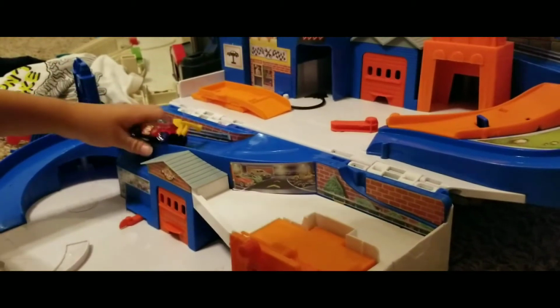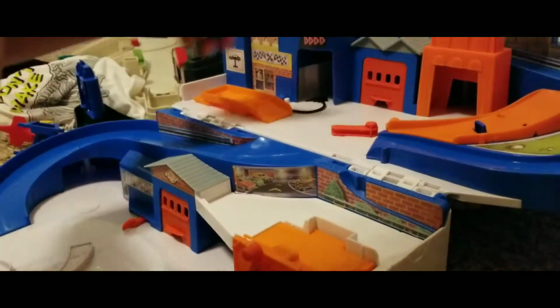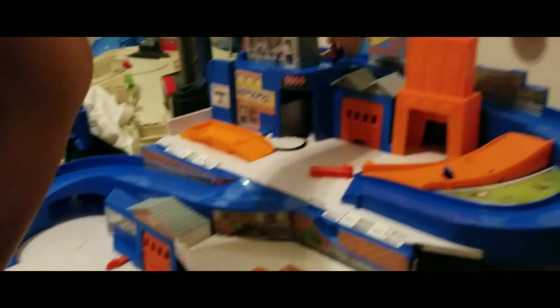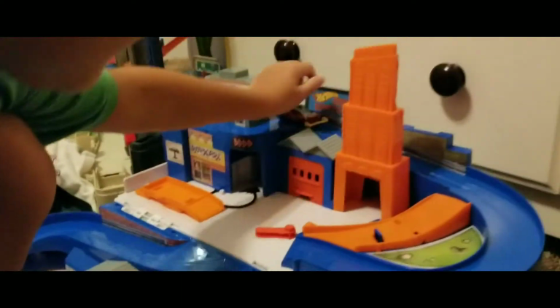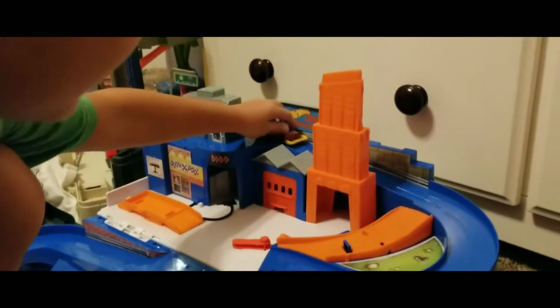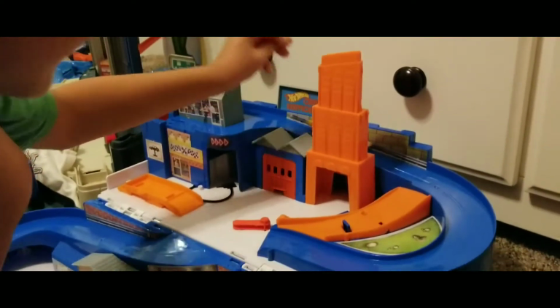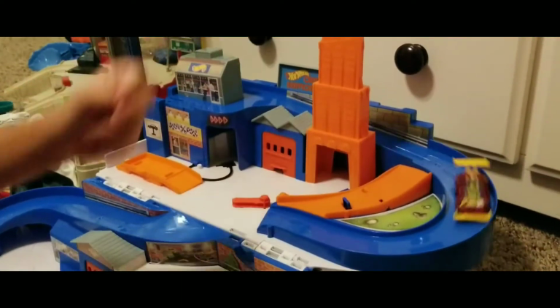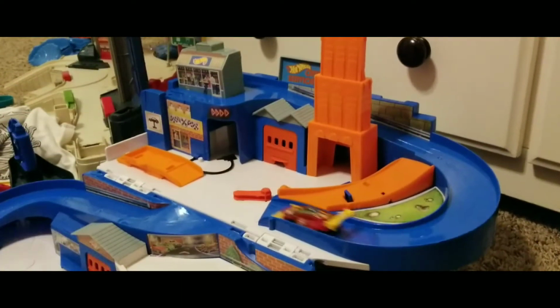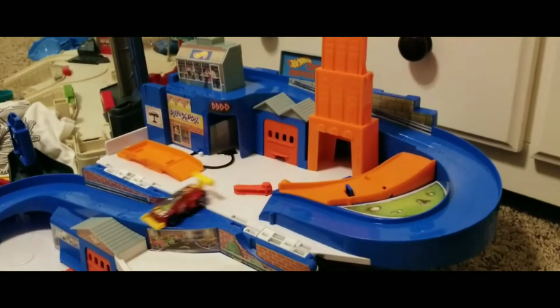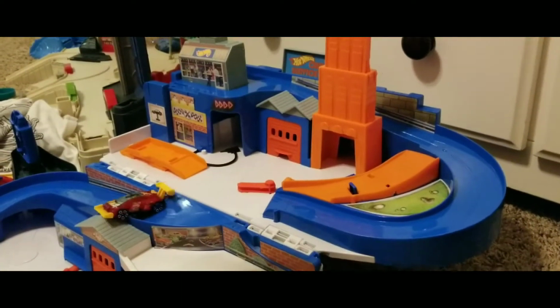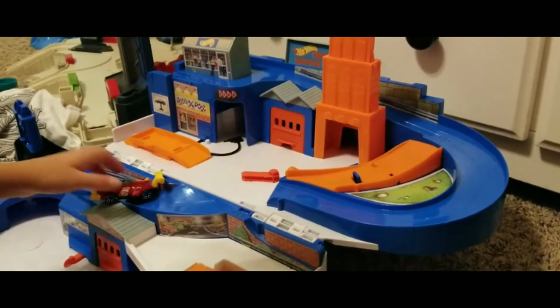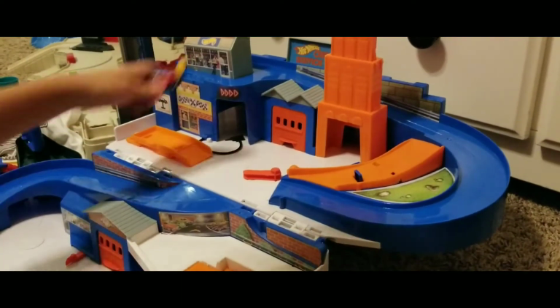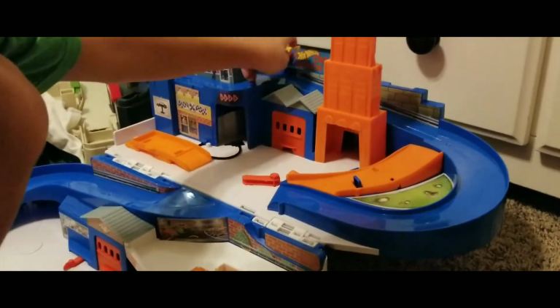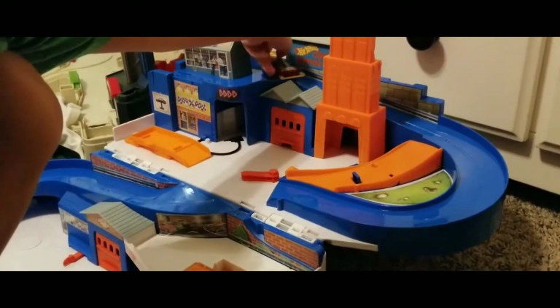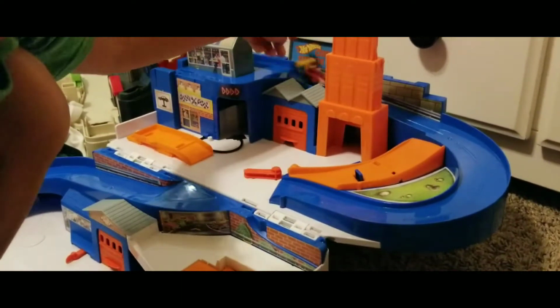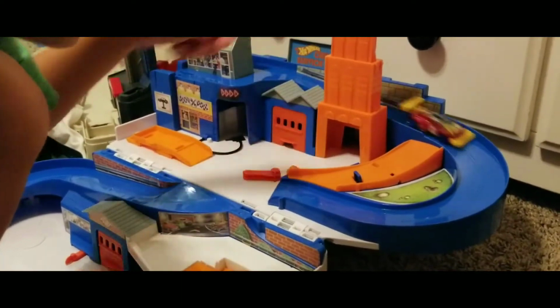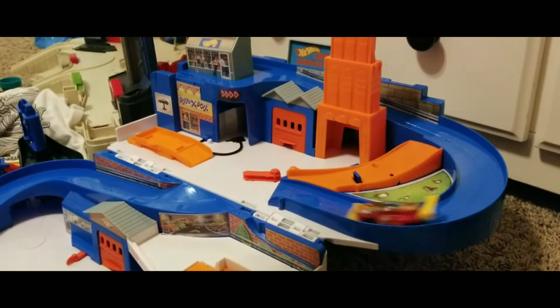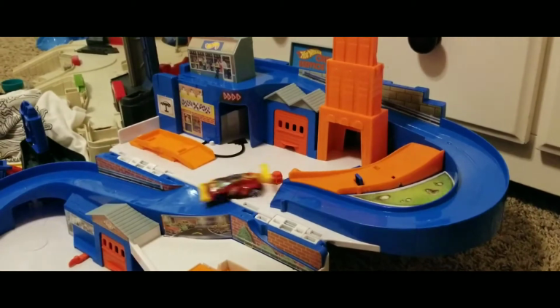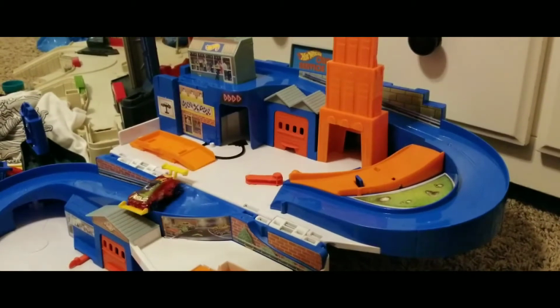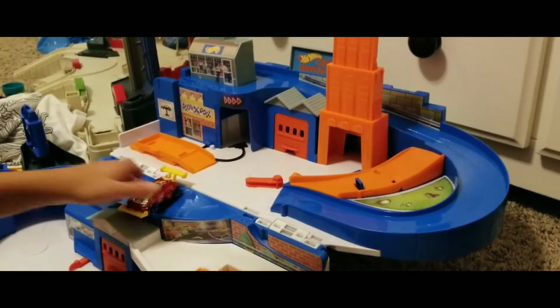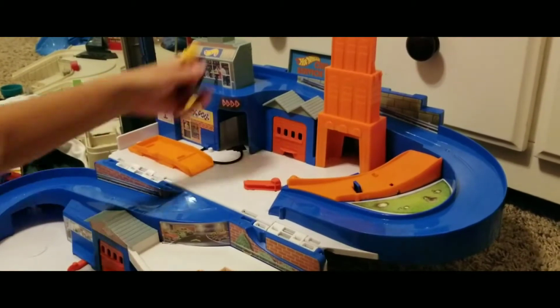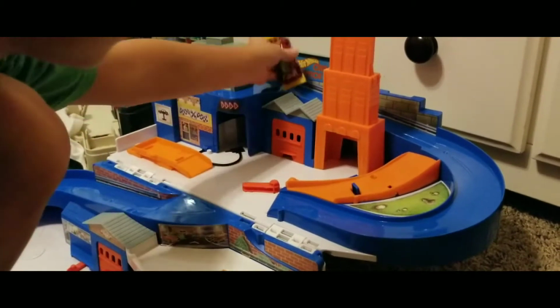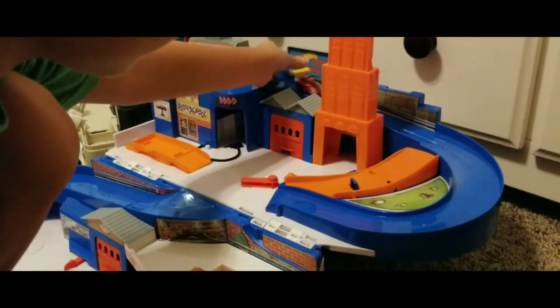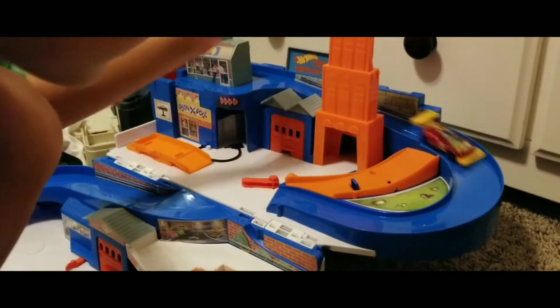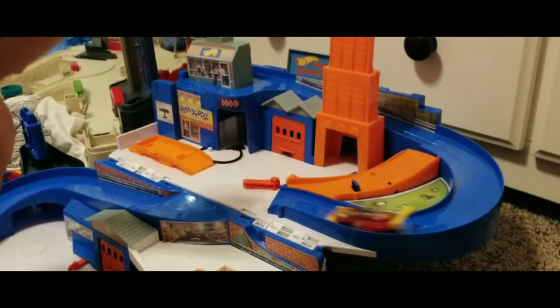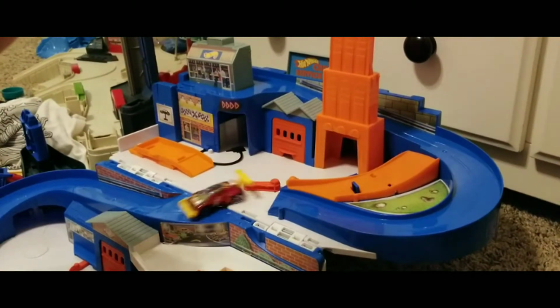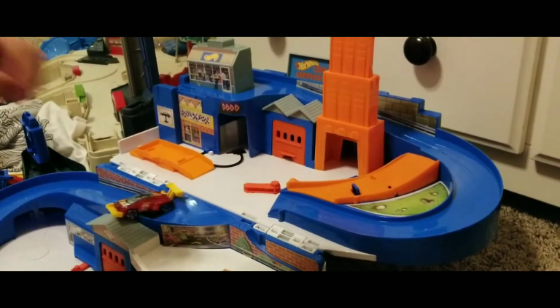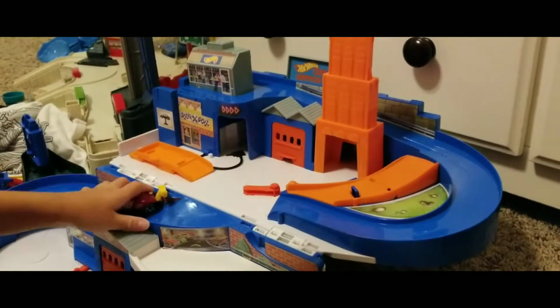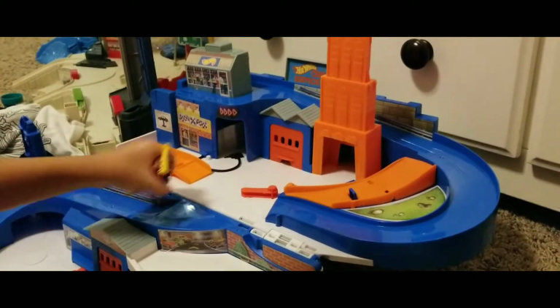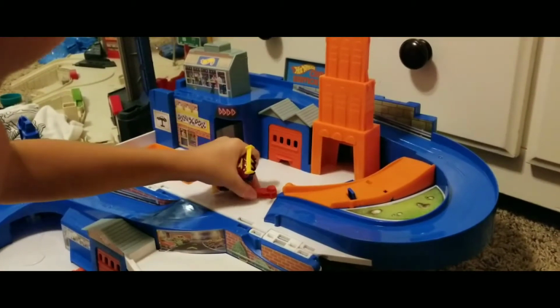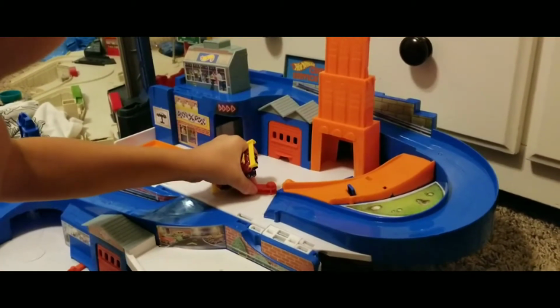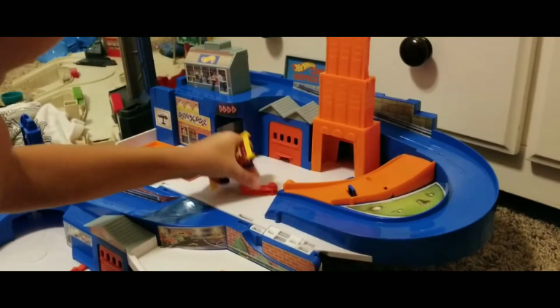Let's do it again because it didn't make it. Oh man. Again didn't make it. Okay, that bumper needs to be loose.